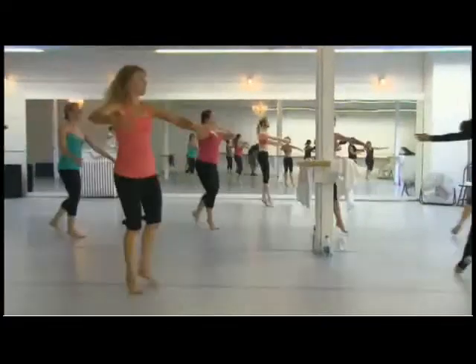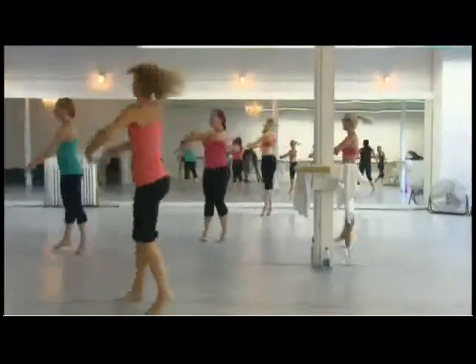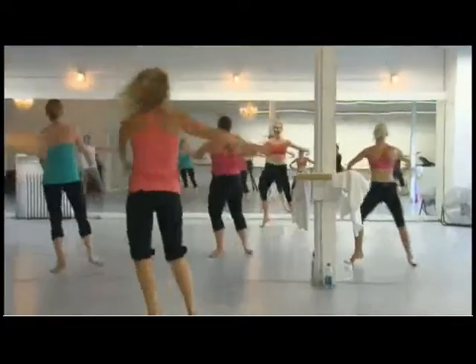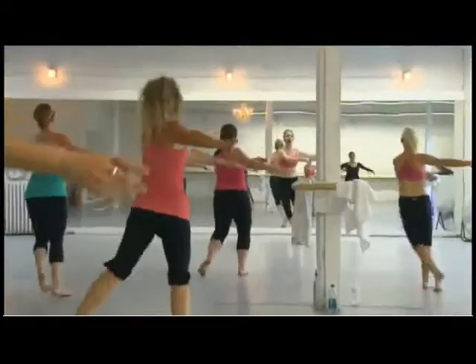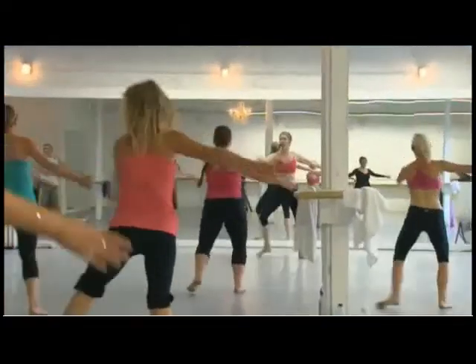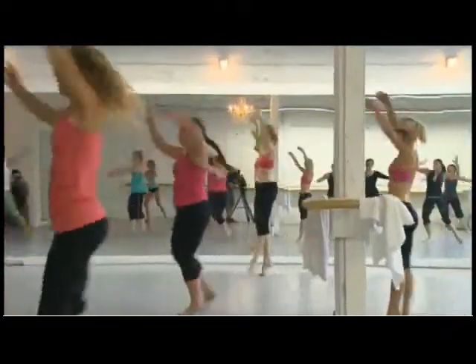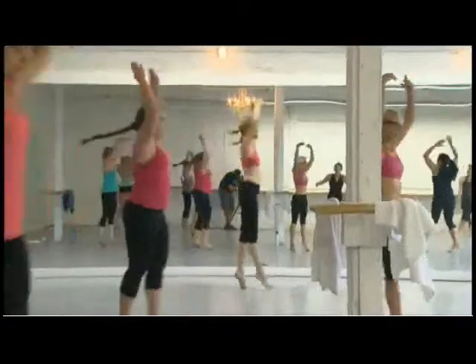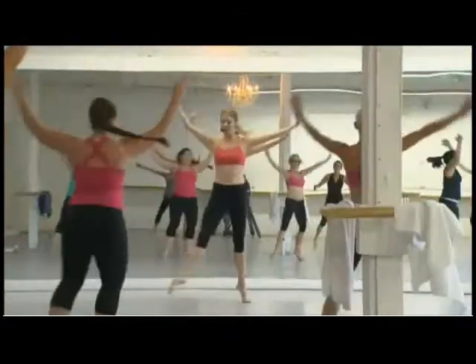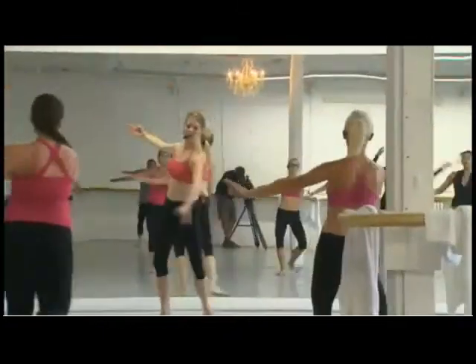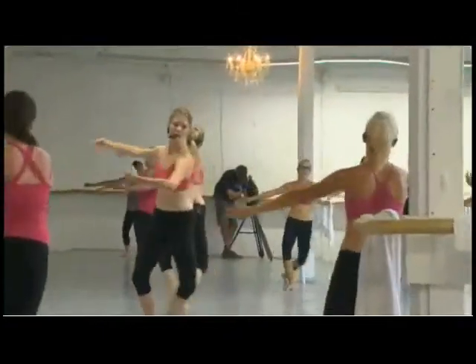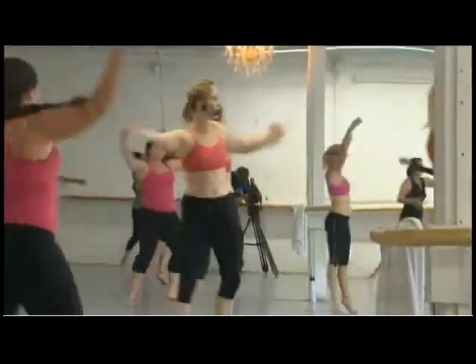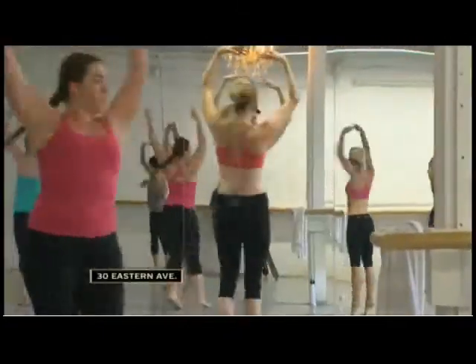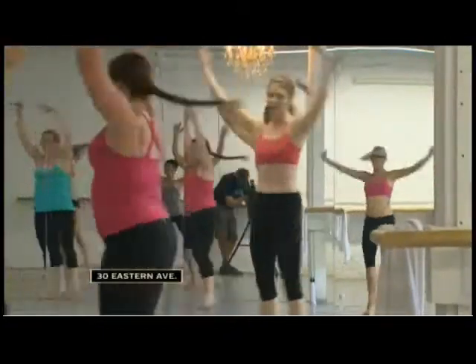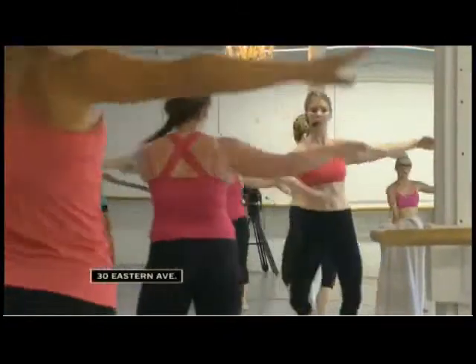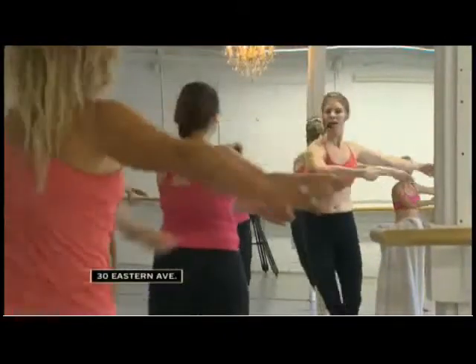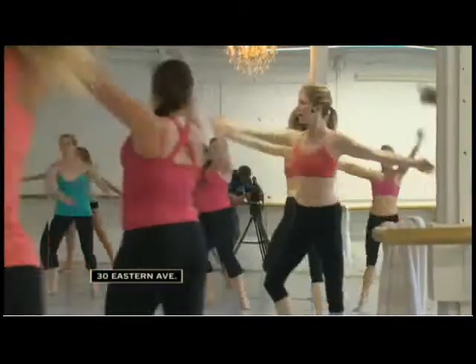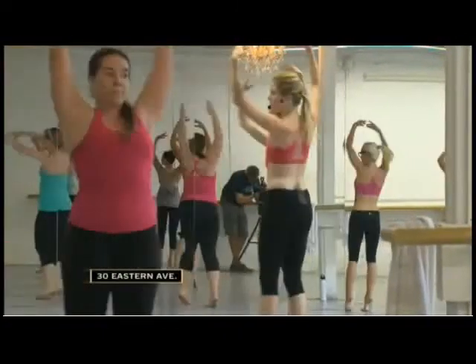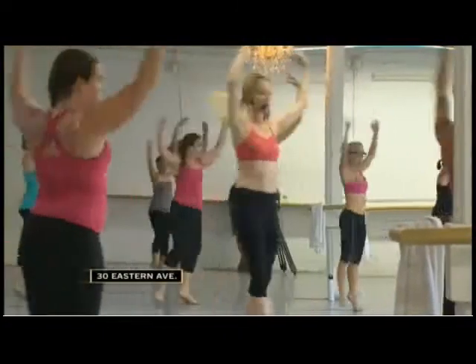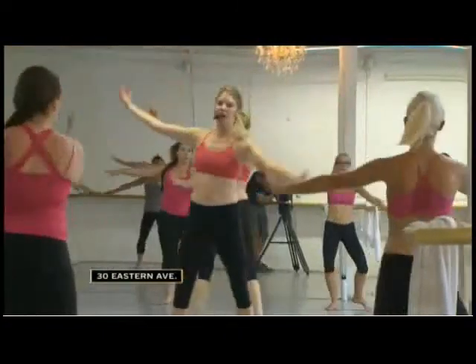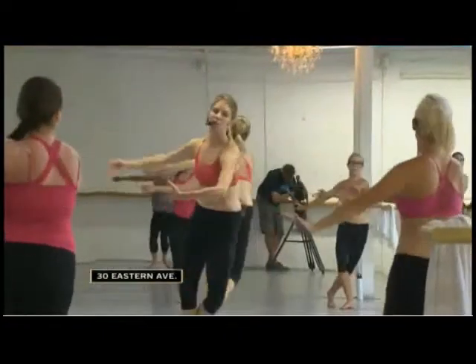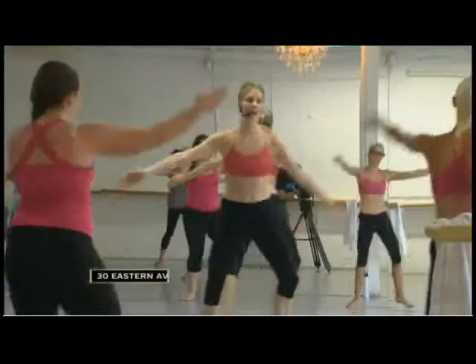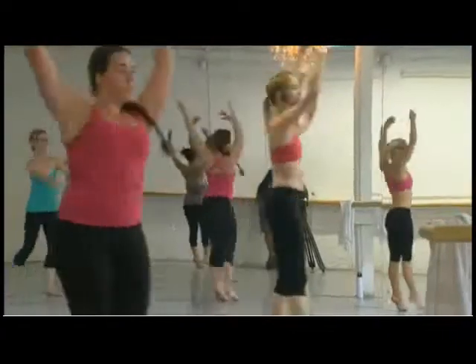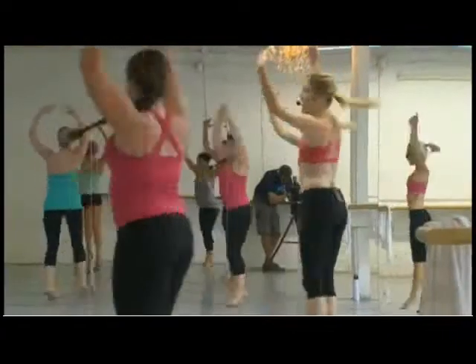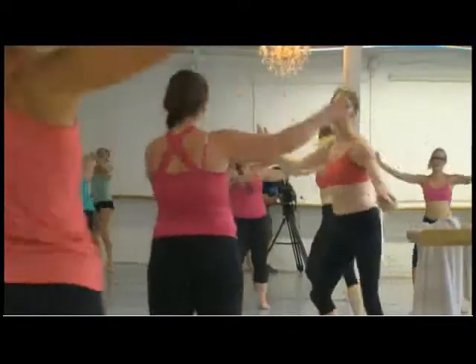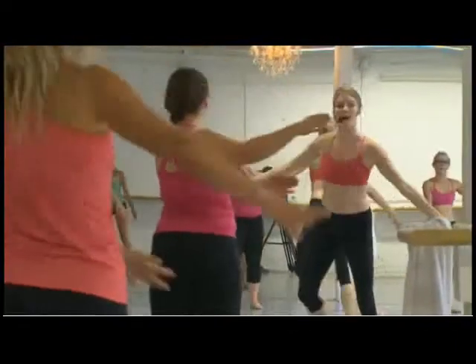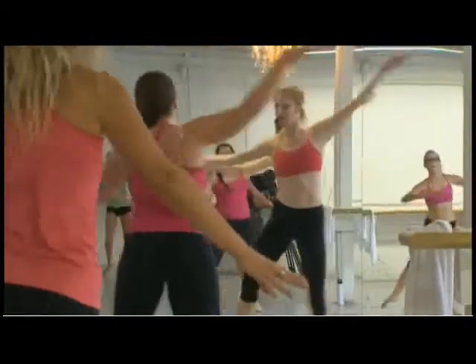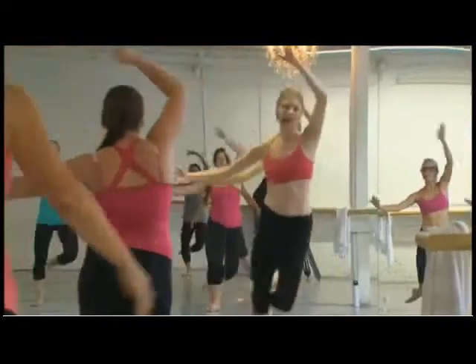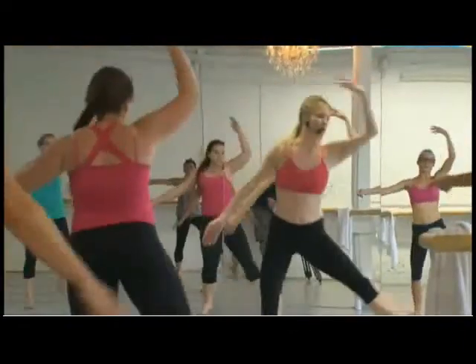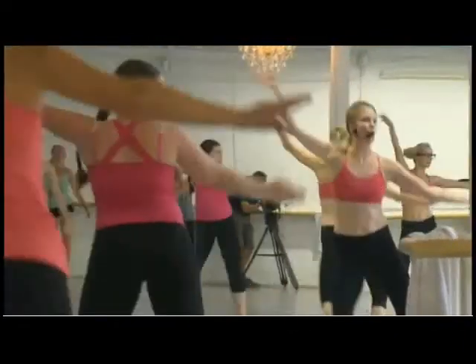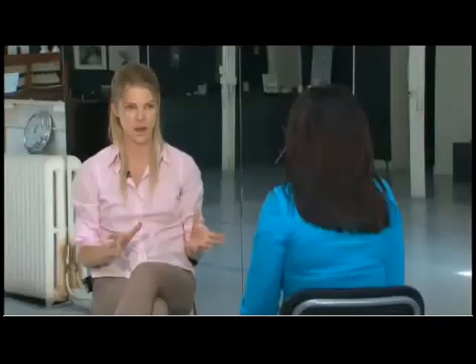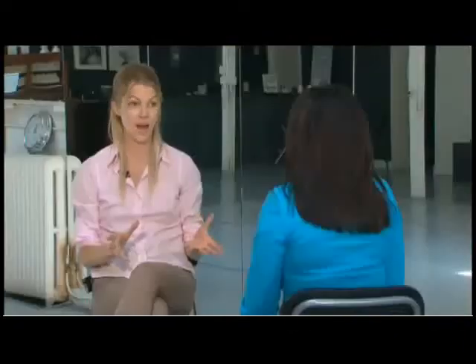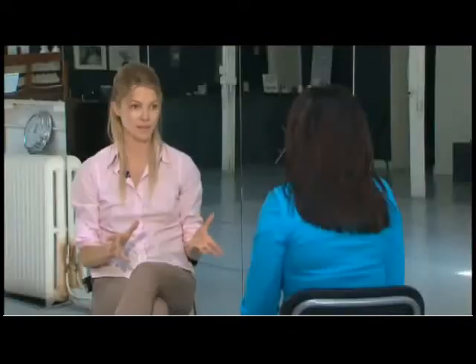Jennifer Nichols started developing the Extension Method when she was working out at the gym and drew a bit of attention by throwing in some dance moves. She got encouragement from other people in the gym to put together a class.